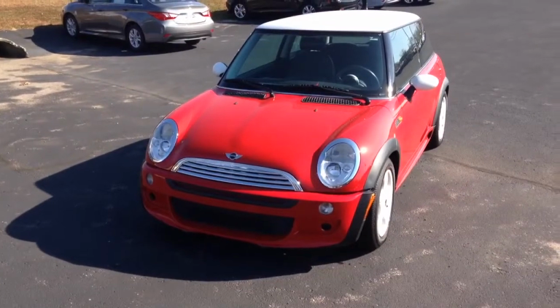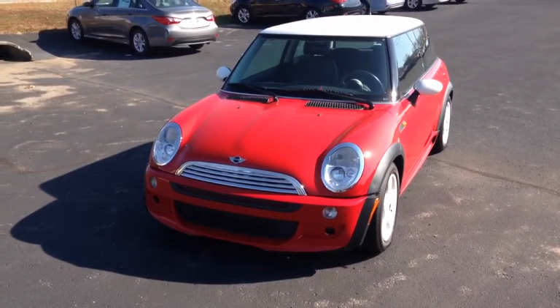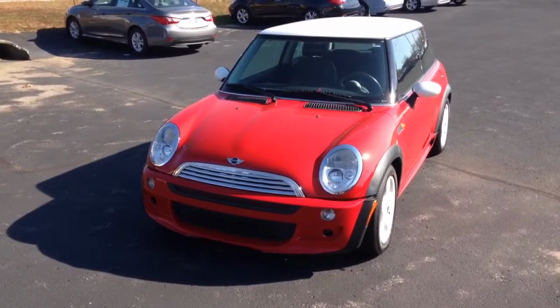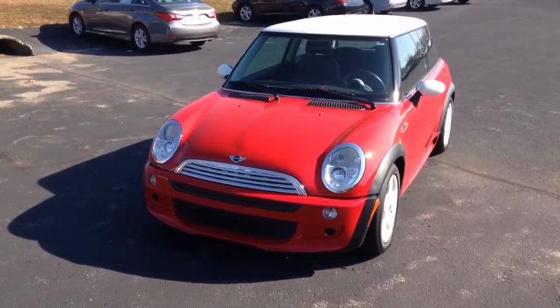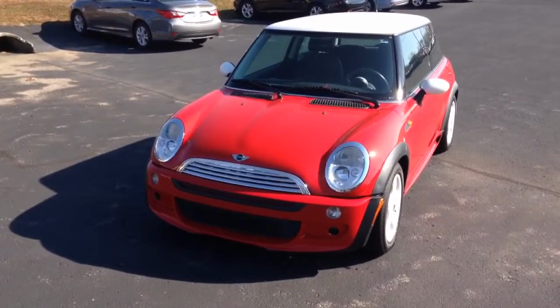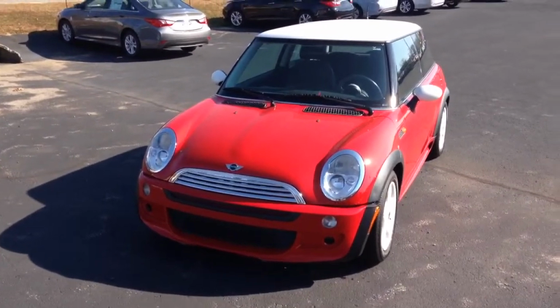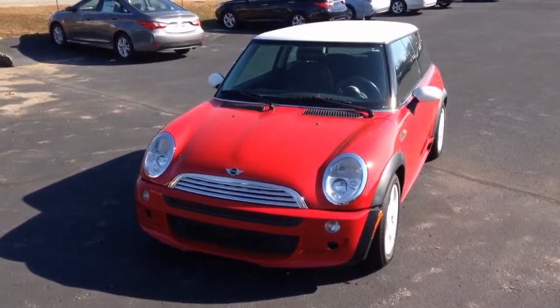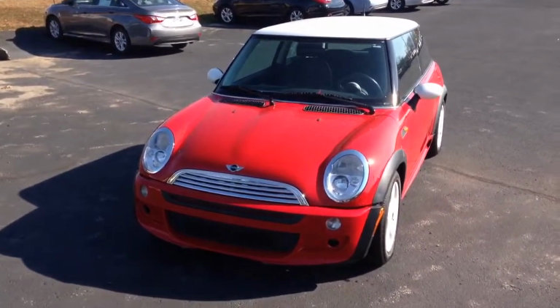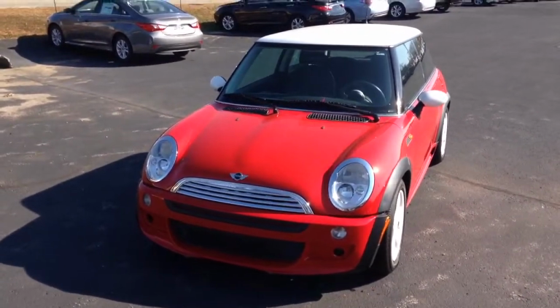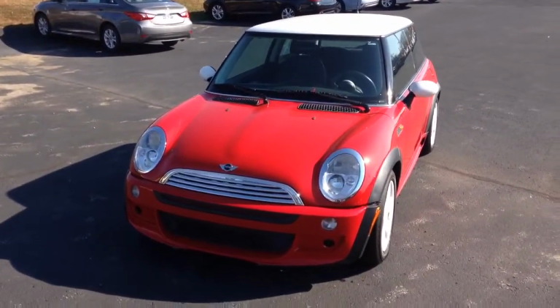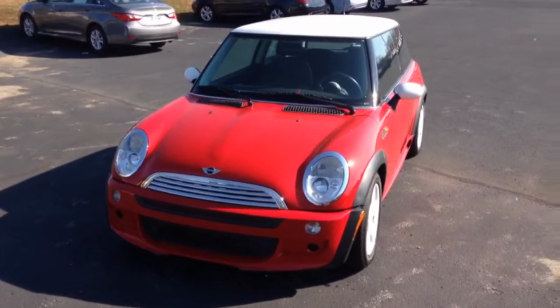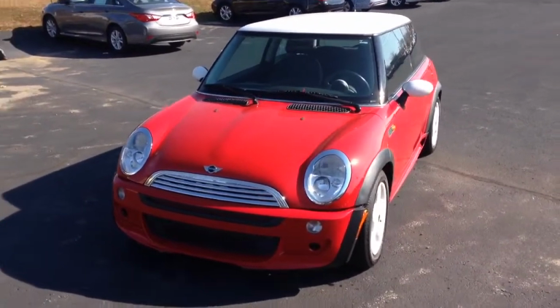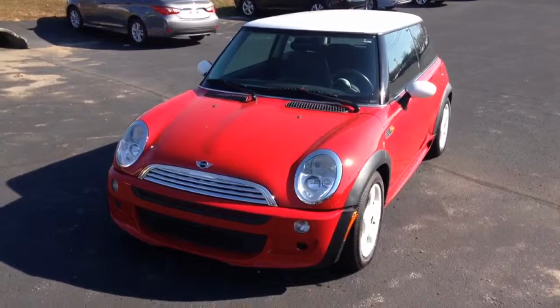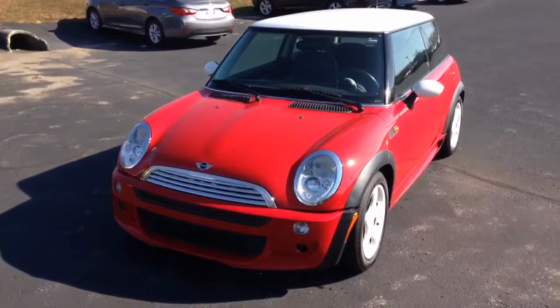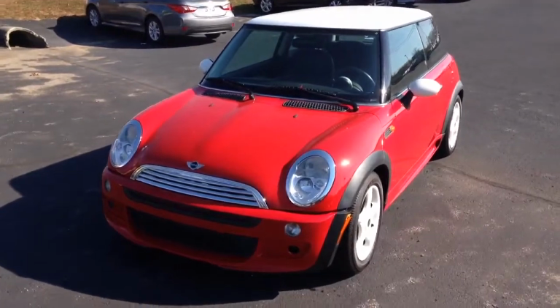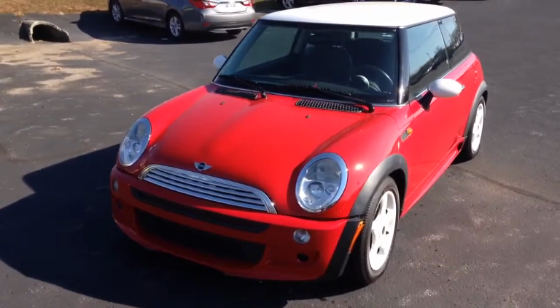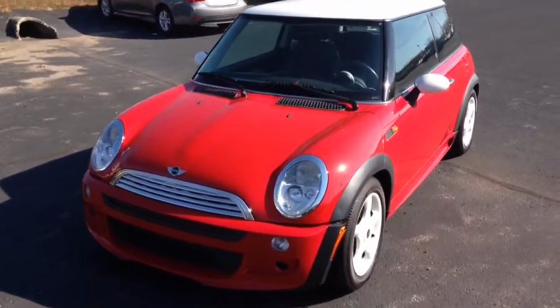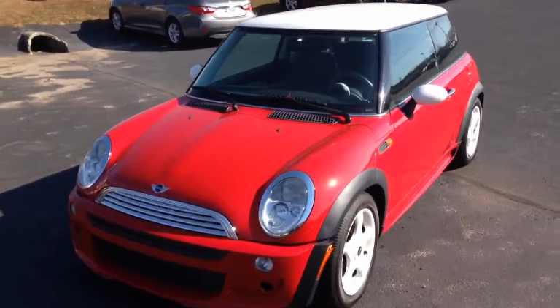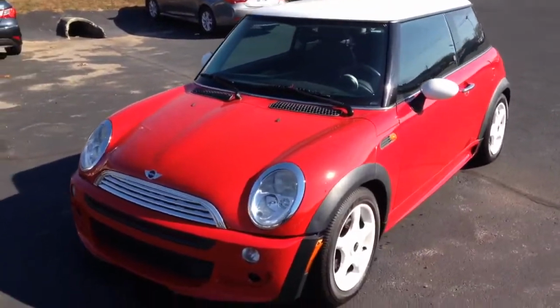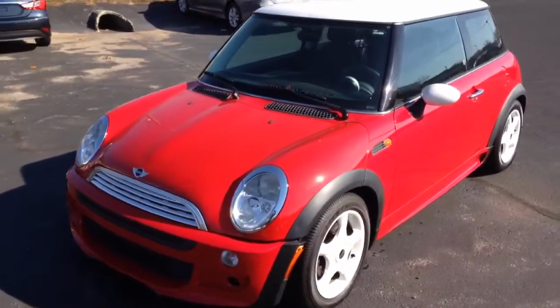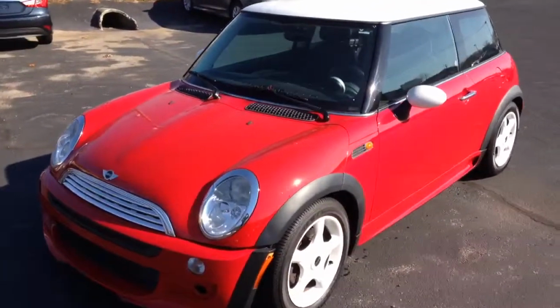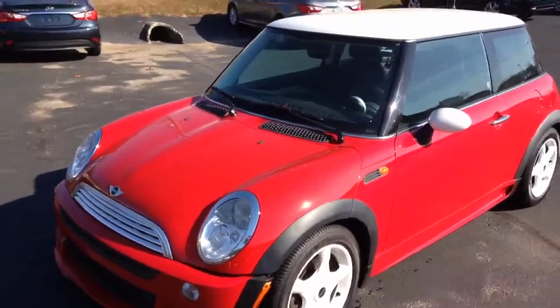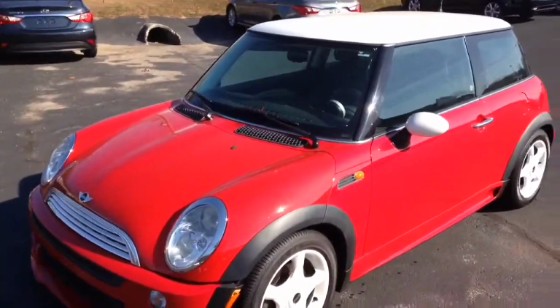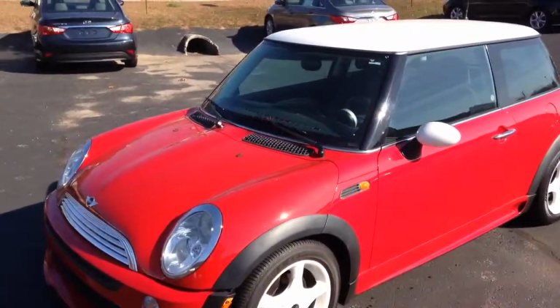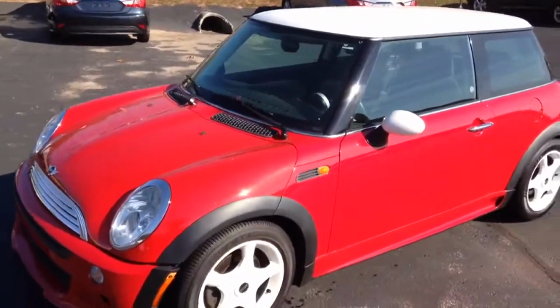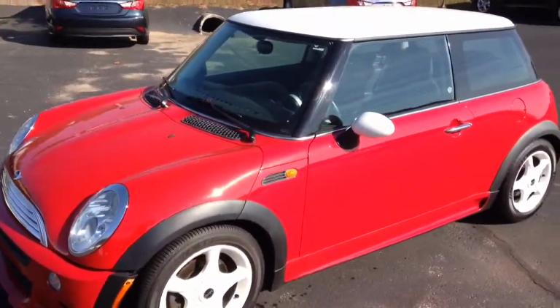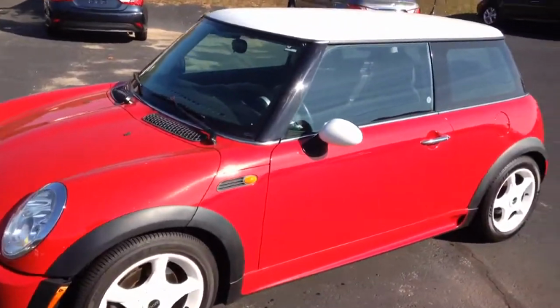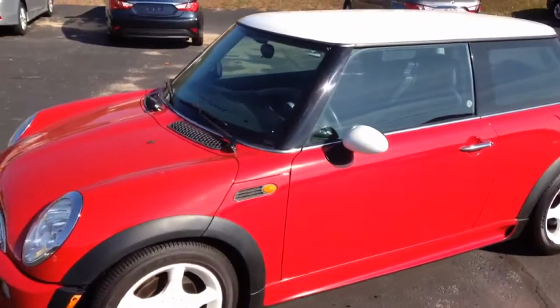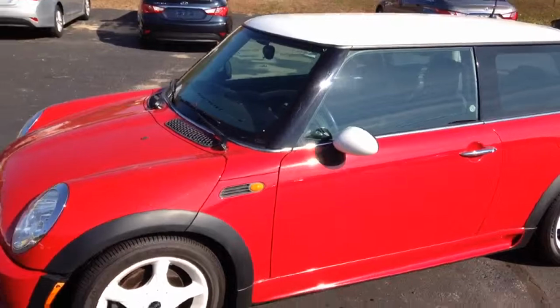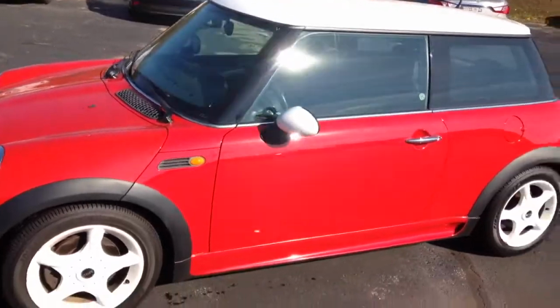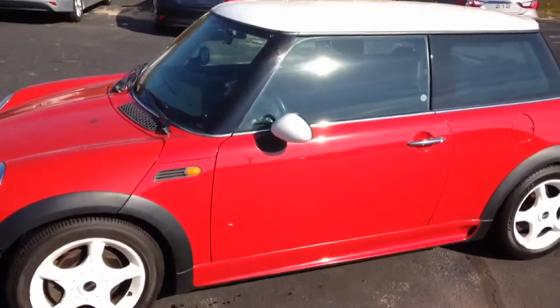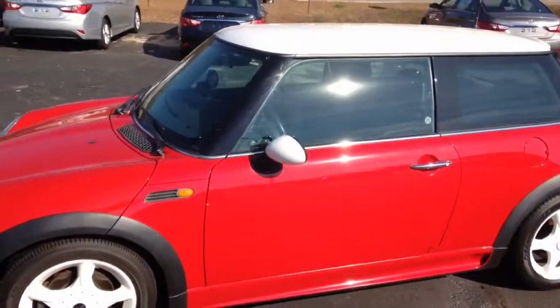Hi Deb, Todd from Wild Hyundai here. I was just taking you on a personalized video tour of the 2002 Mini Cooper you had requested information about.